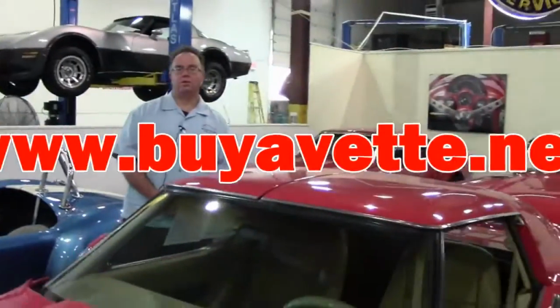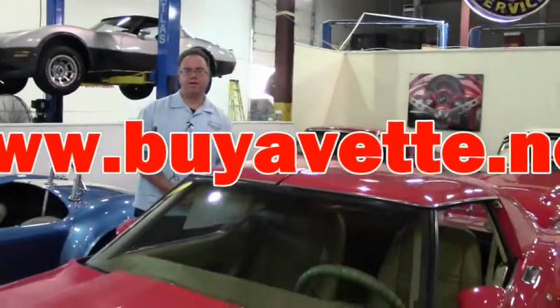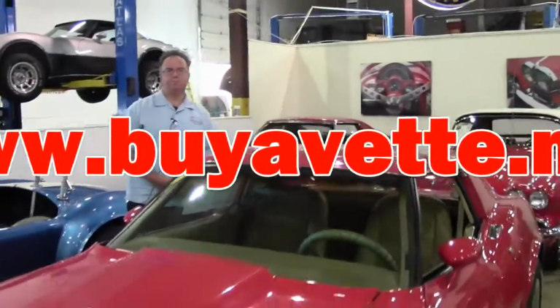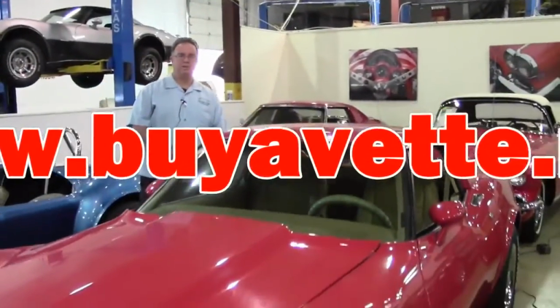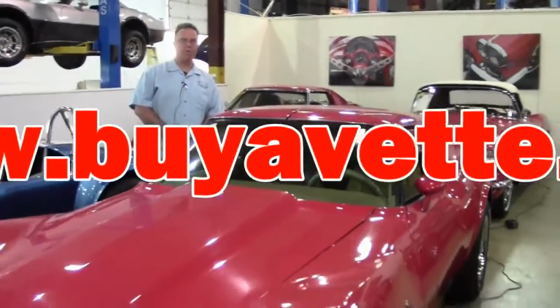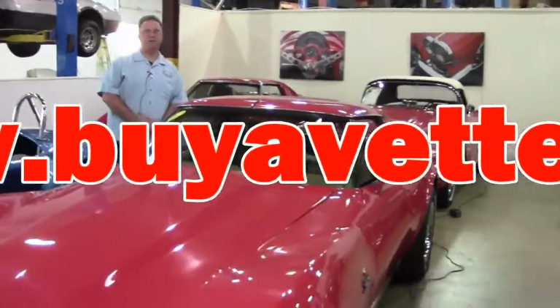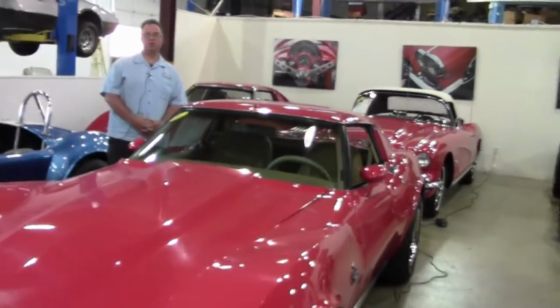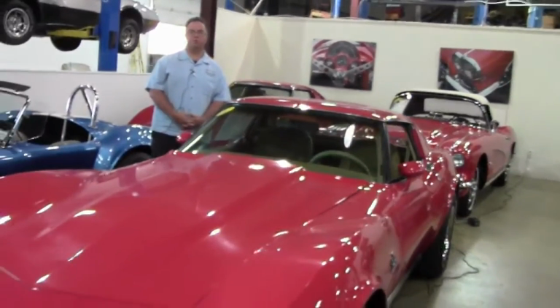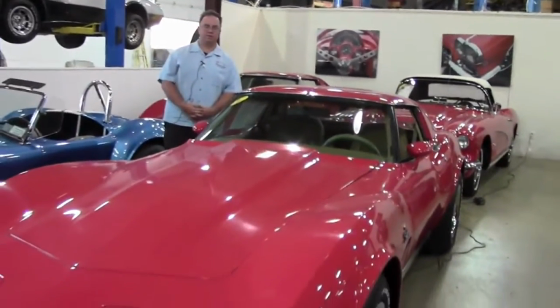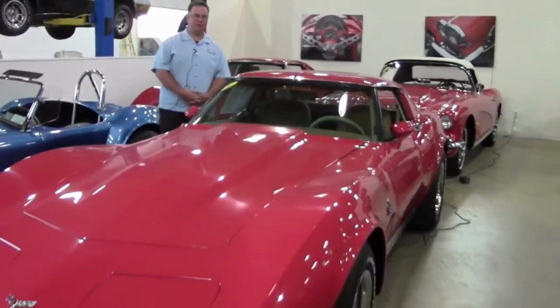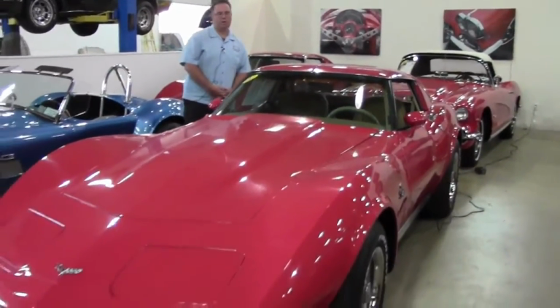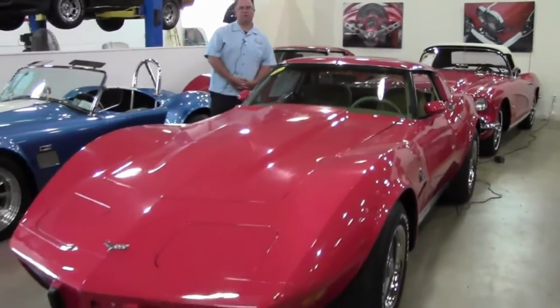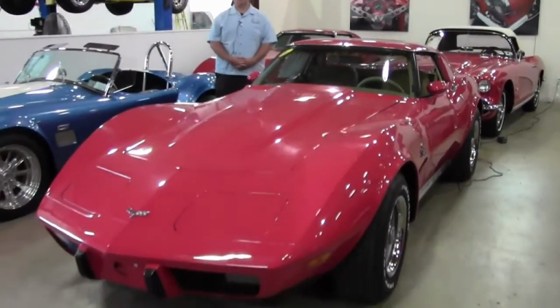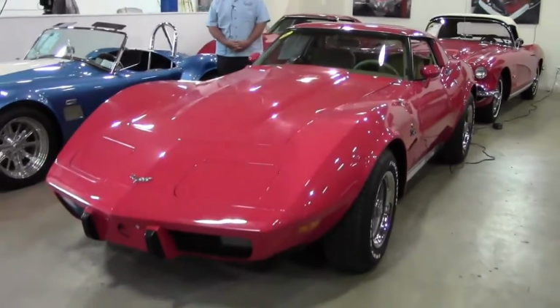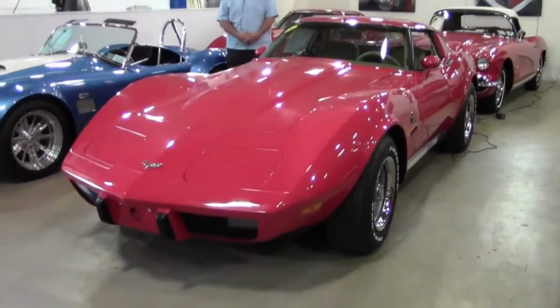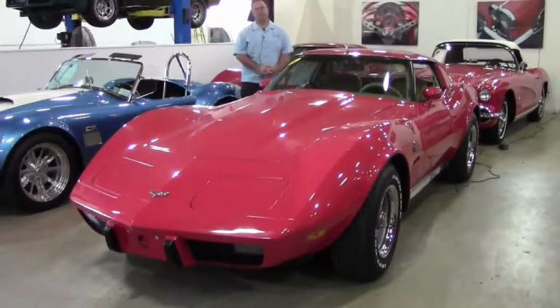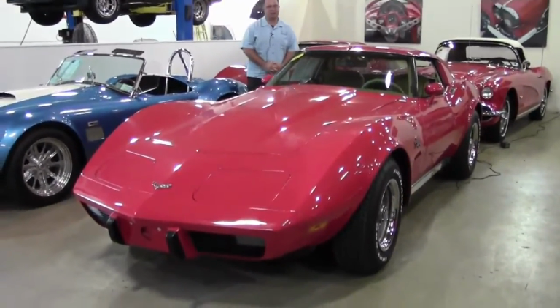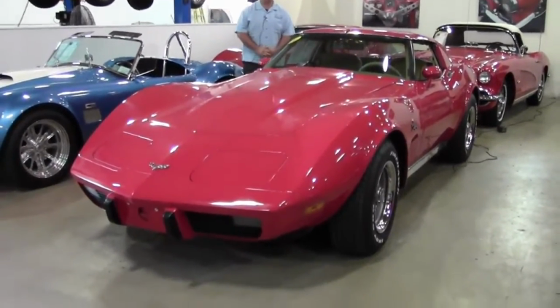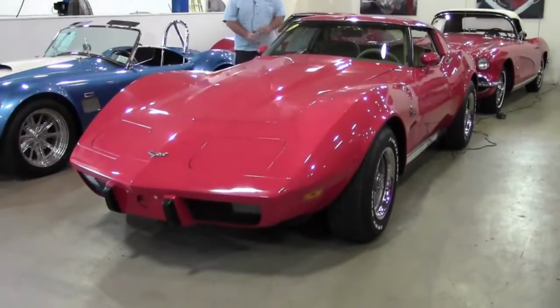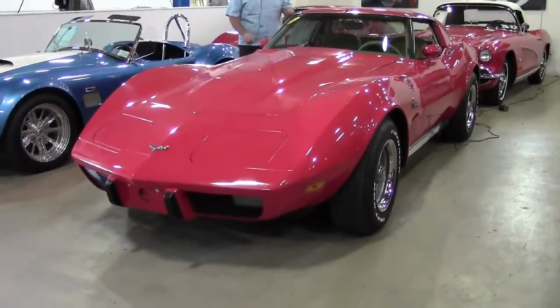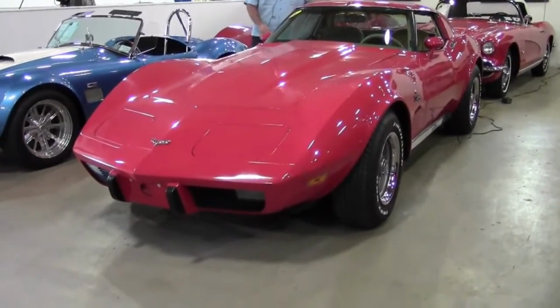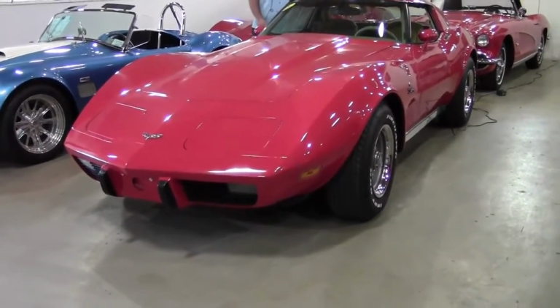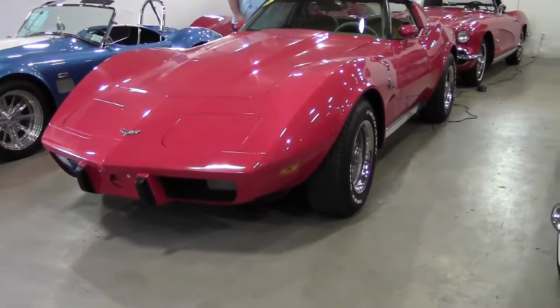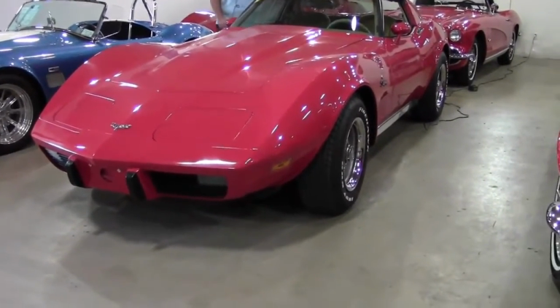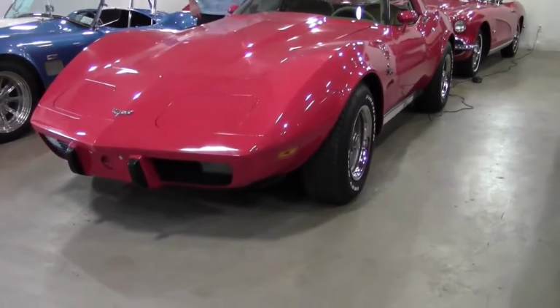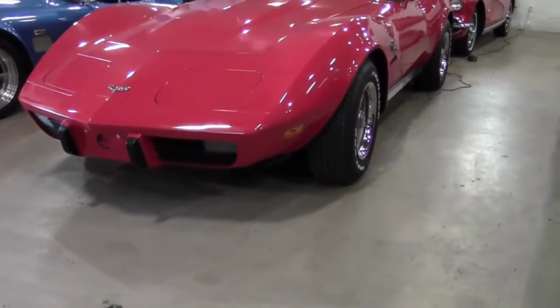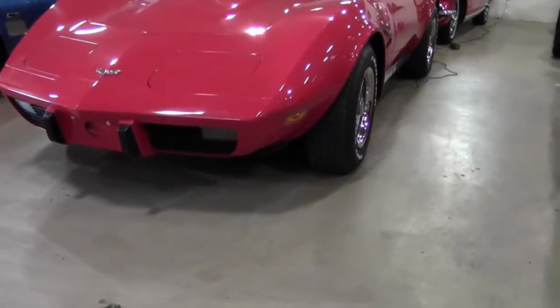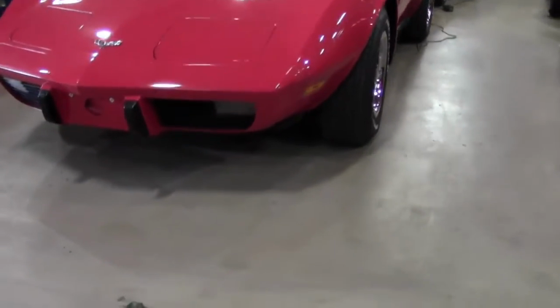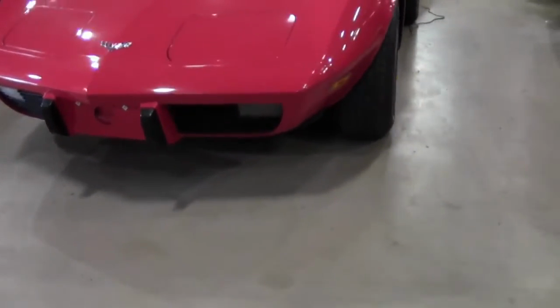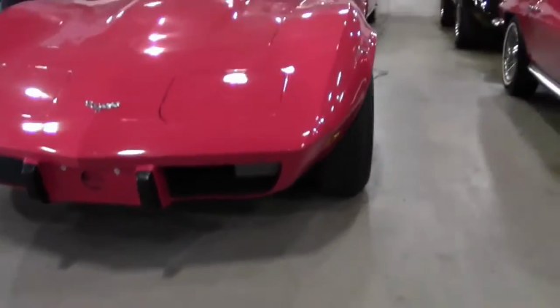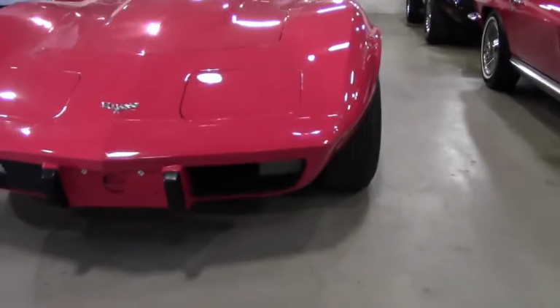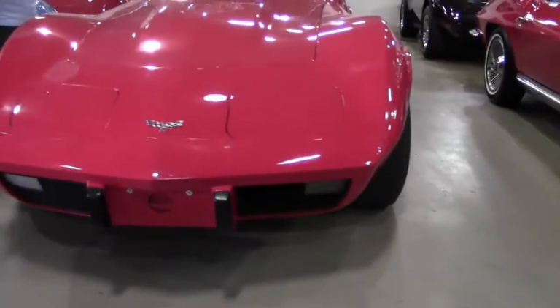Welcome to Buy a Vet. Today we're in our indoor showroom in our service center and we're going to take a look at a 1977 coupe. 1977 was the last year of the flat window in the back — we went to the bubble in 1978.